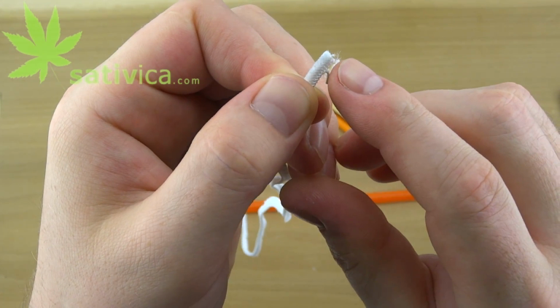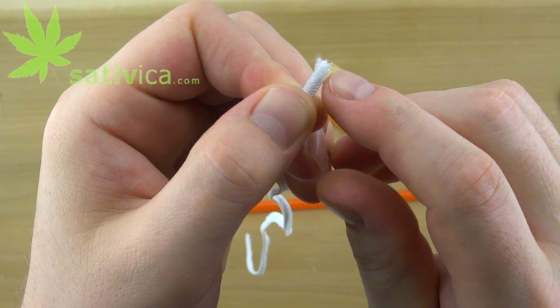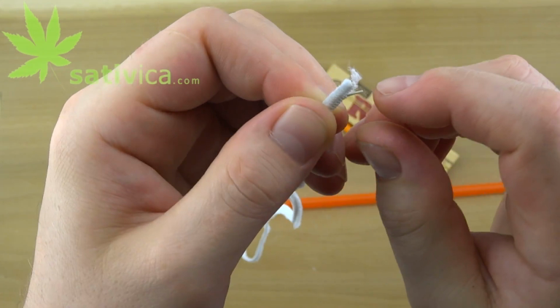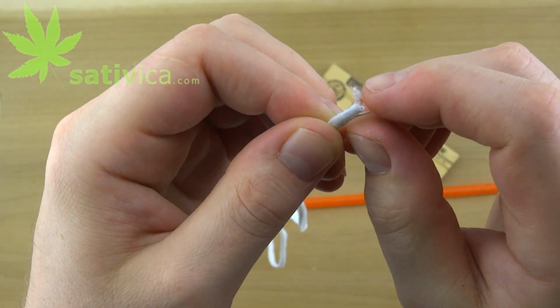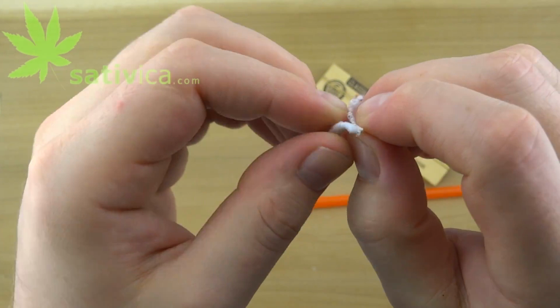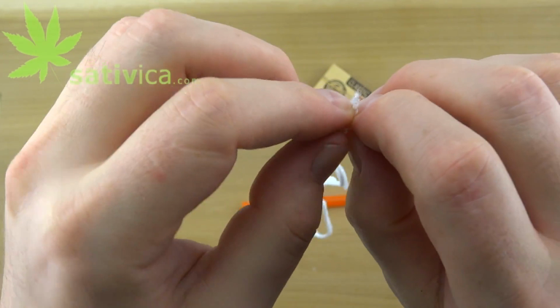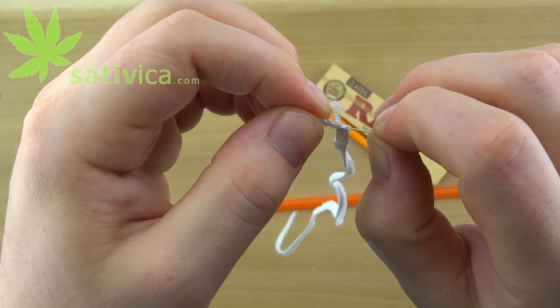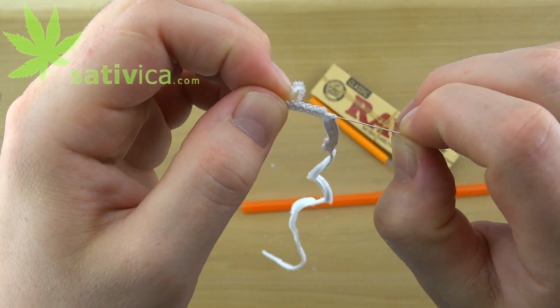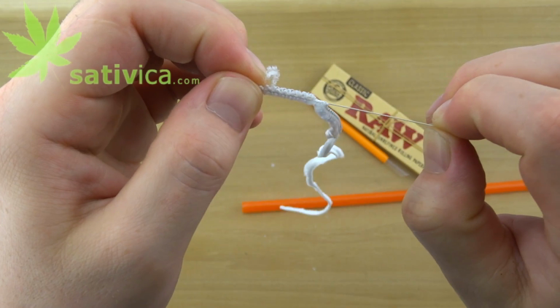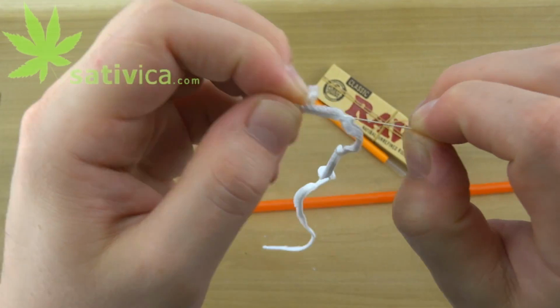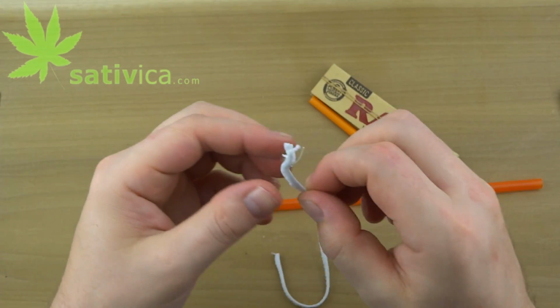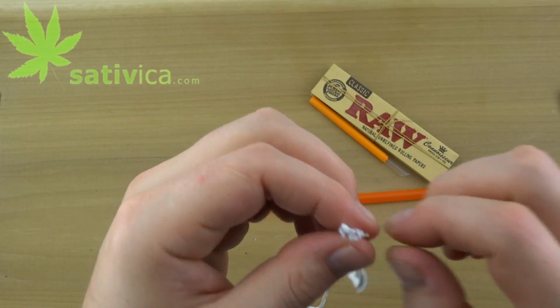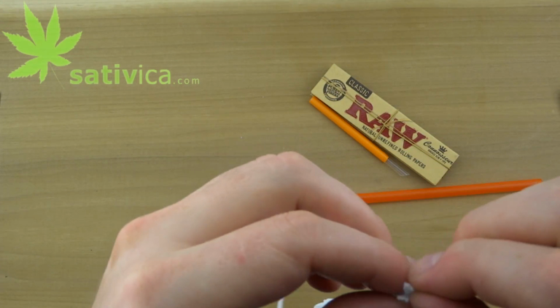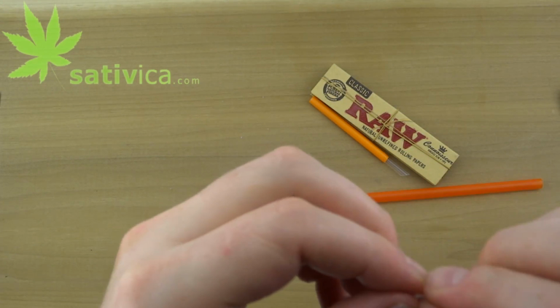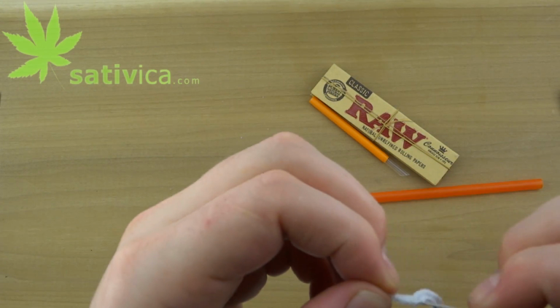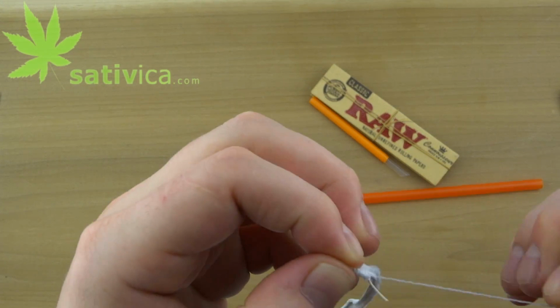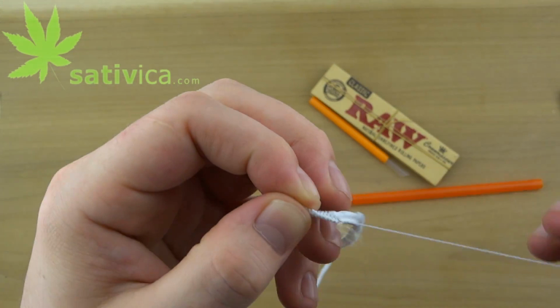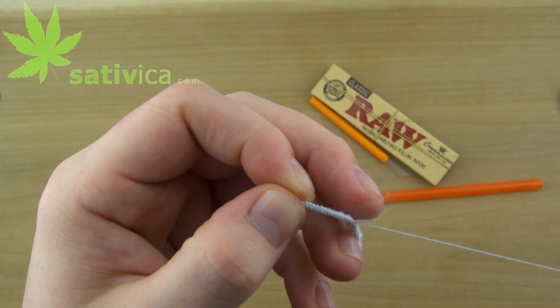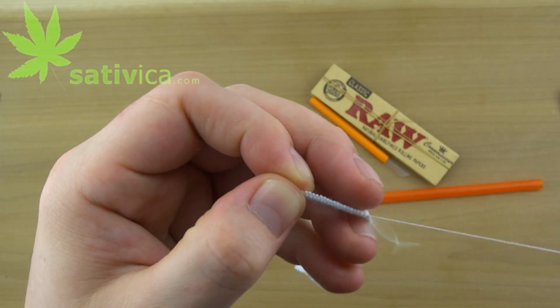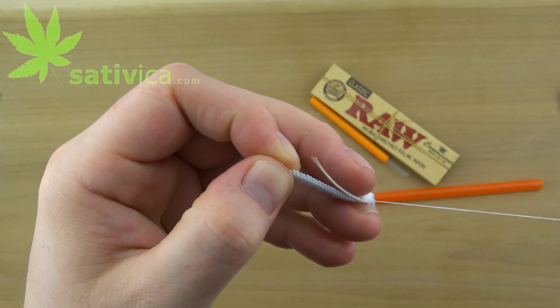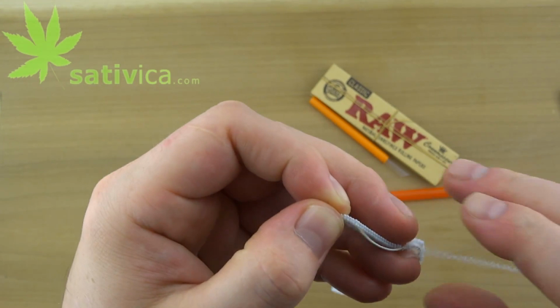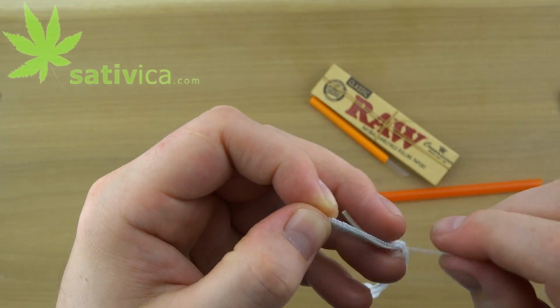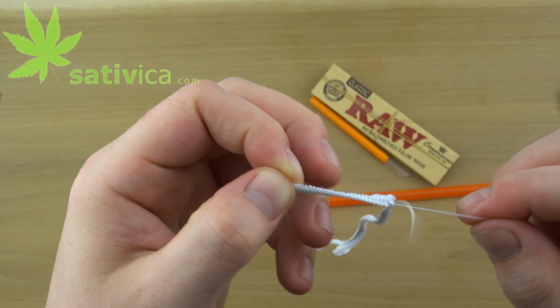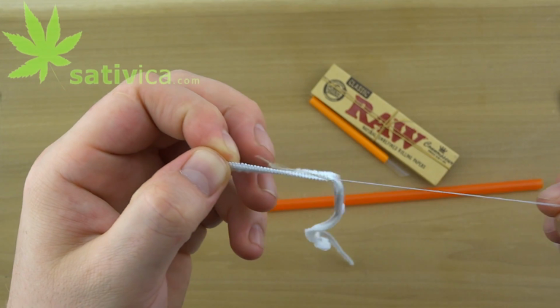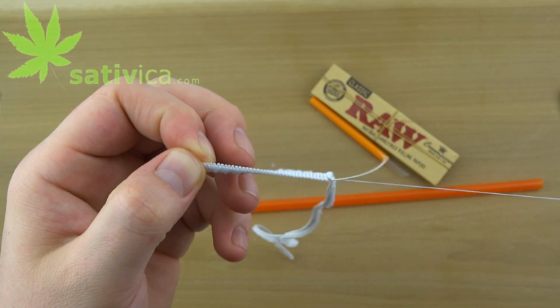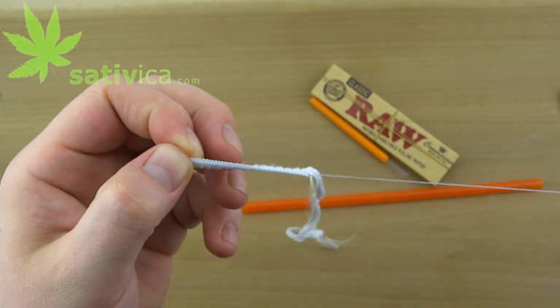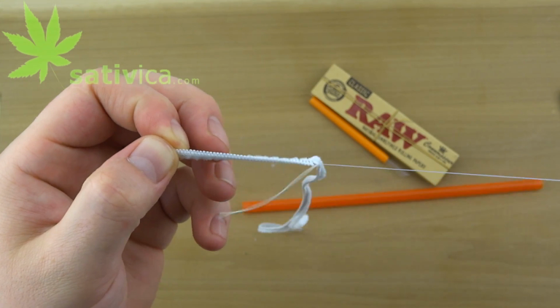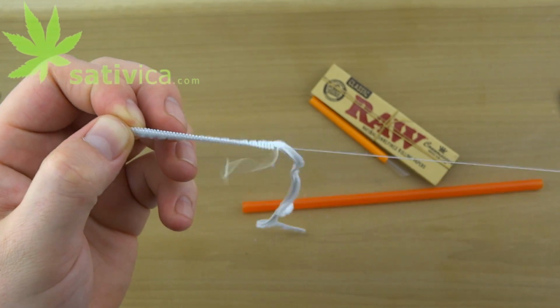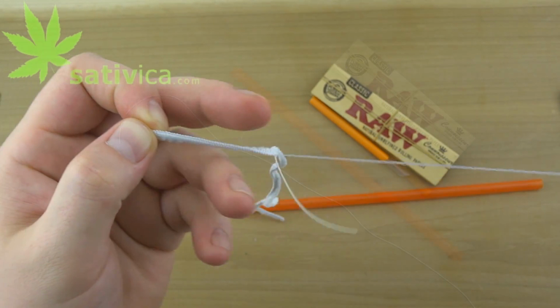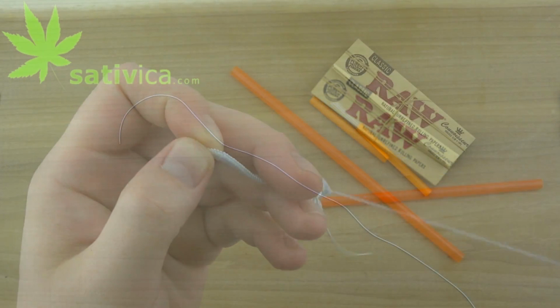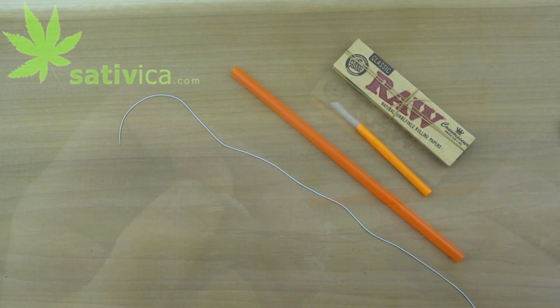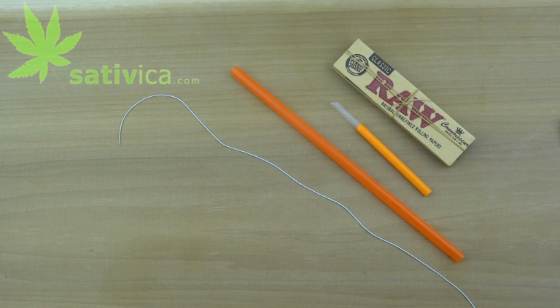Don't pull on this. Instead, pull the thread next to the rubber string and it will easily pull apart. Getting that was the hard part.